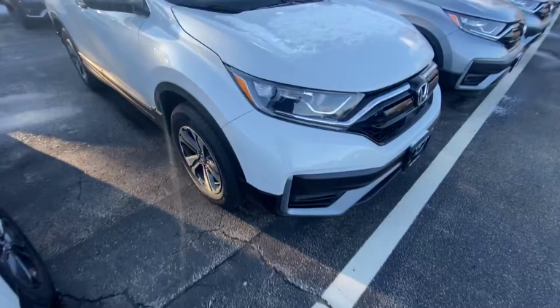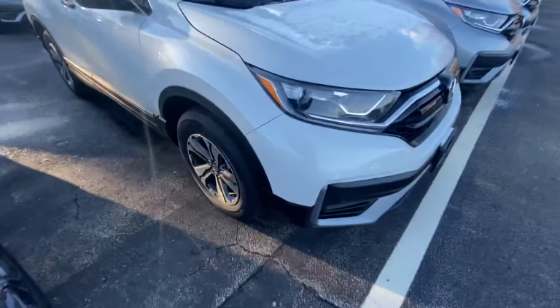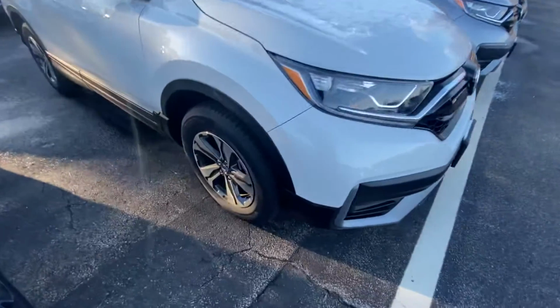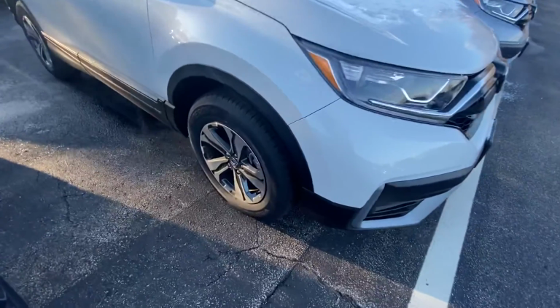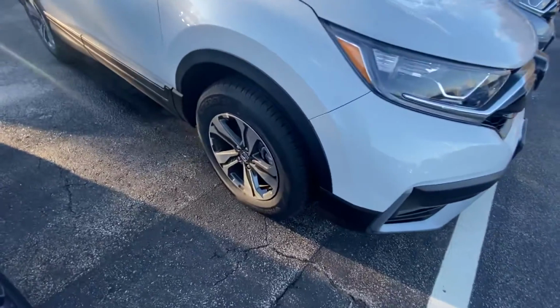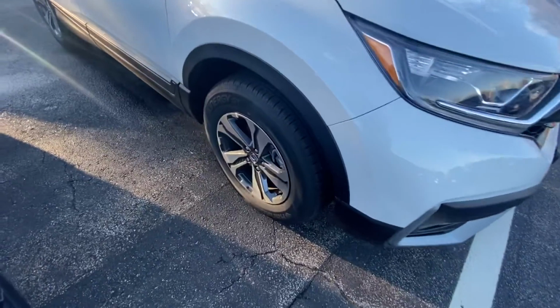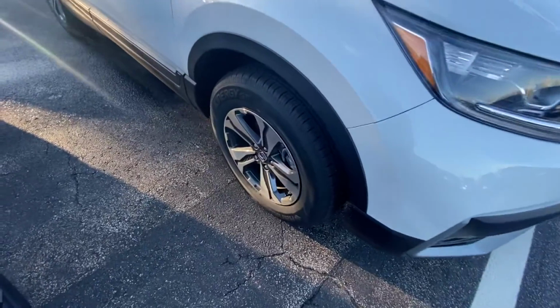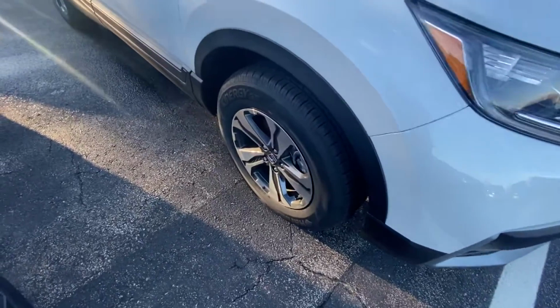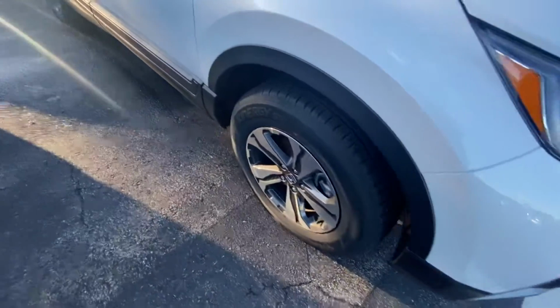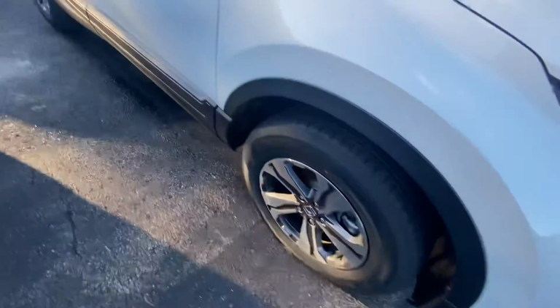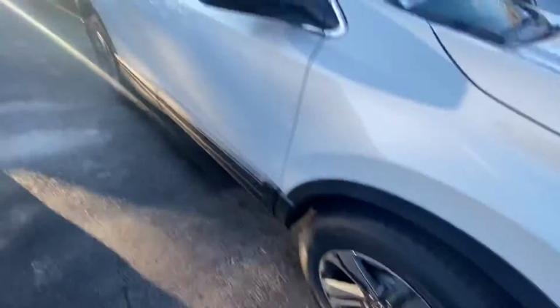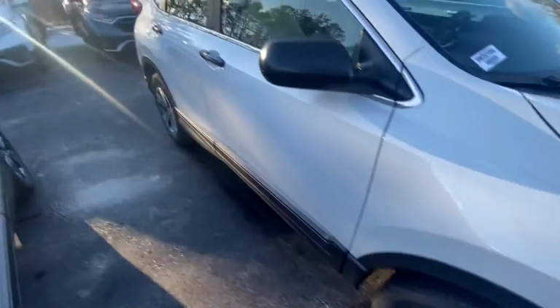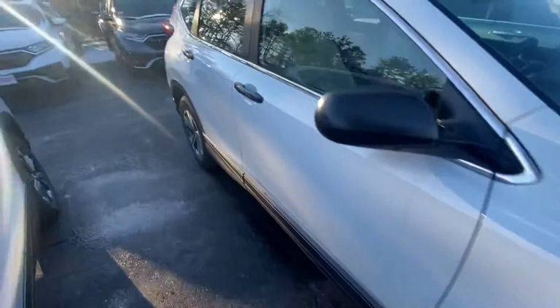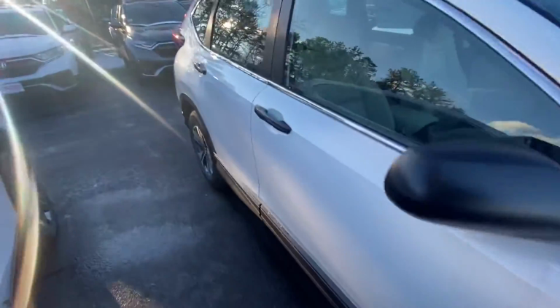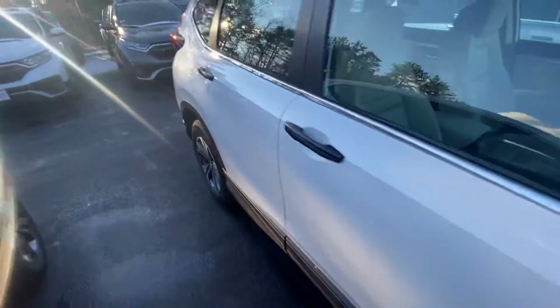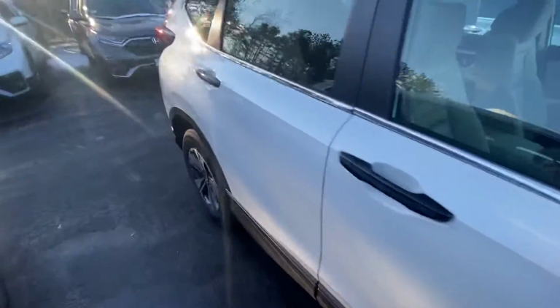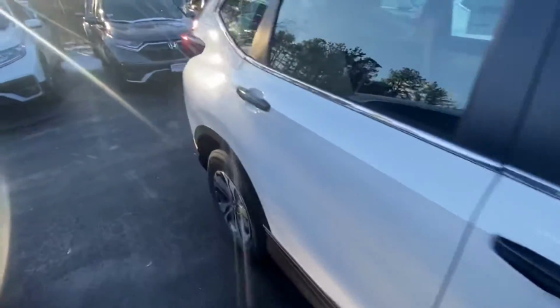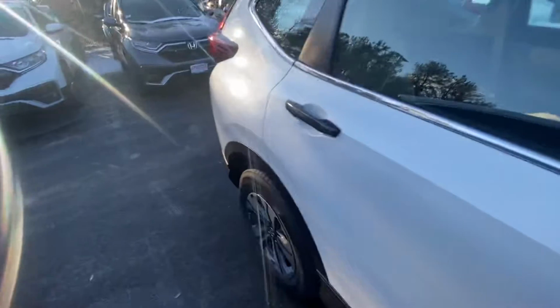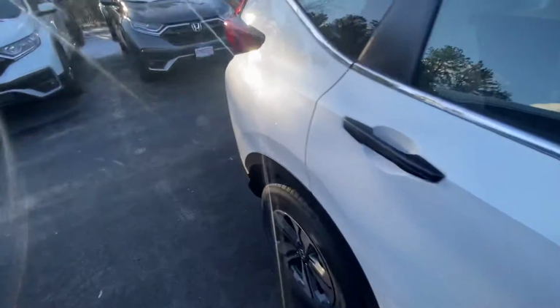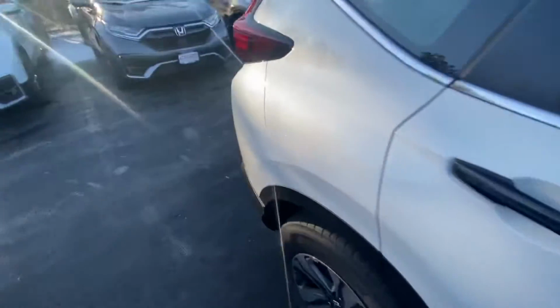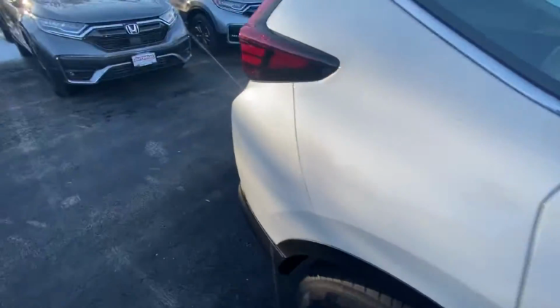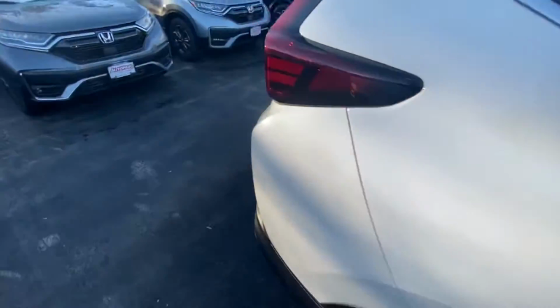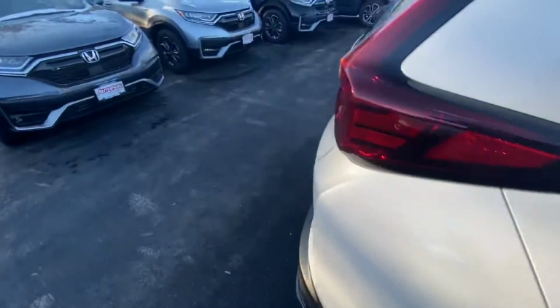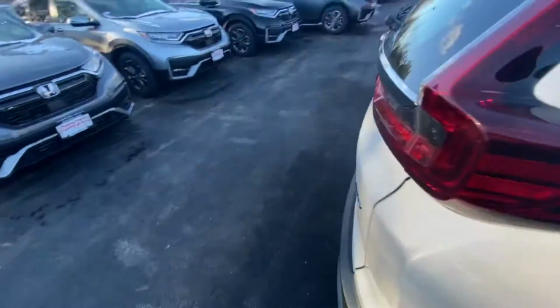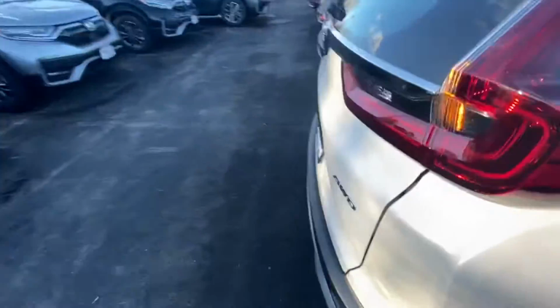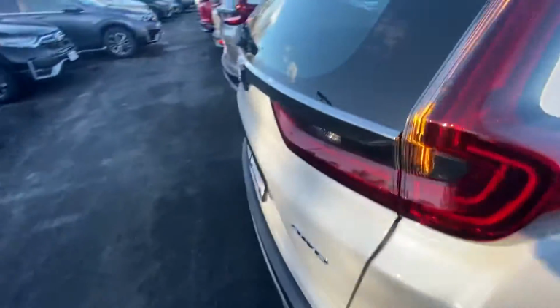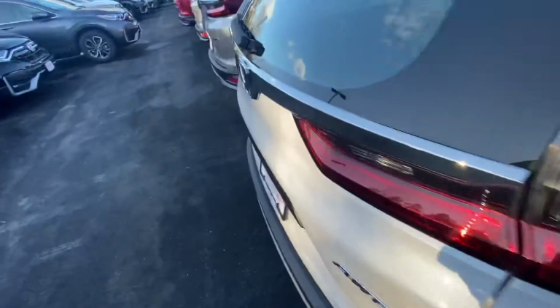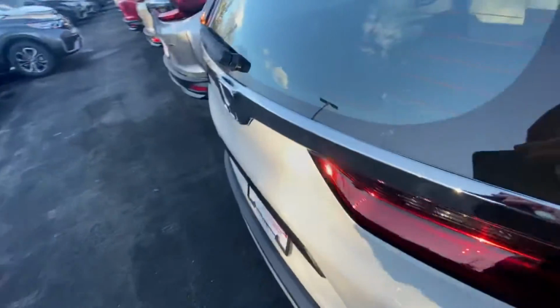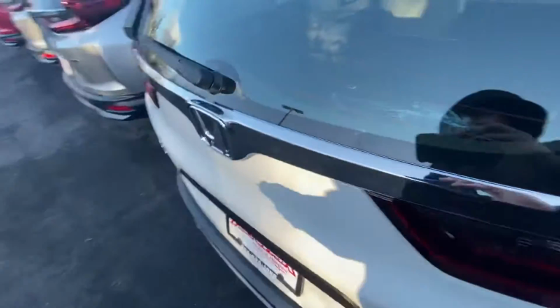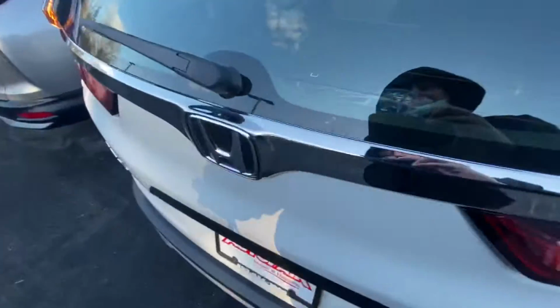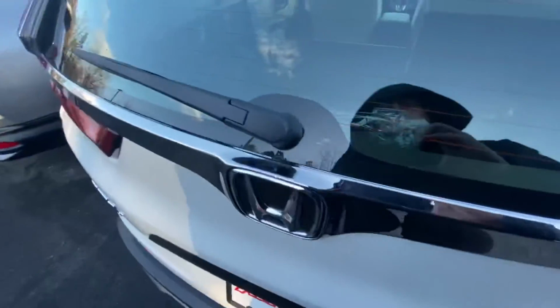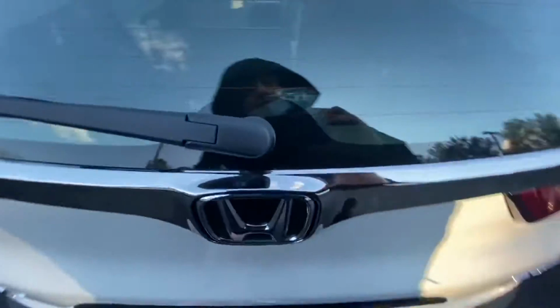We show the wheels there — machine-cut alloys. They match the body very nicely. I do love the pearl white. I actually have this one for my wife, and she absolutely loves it.